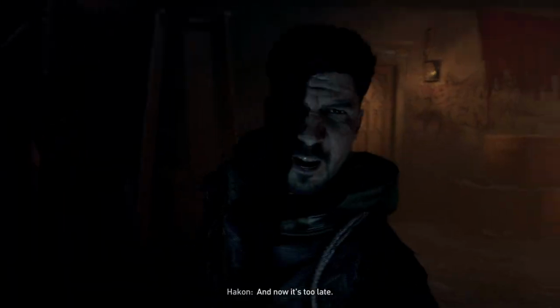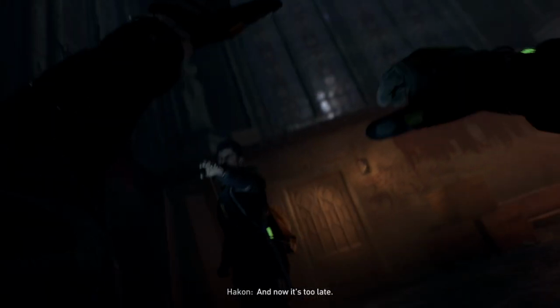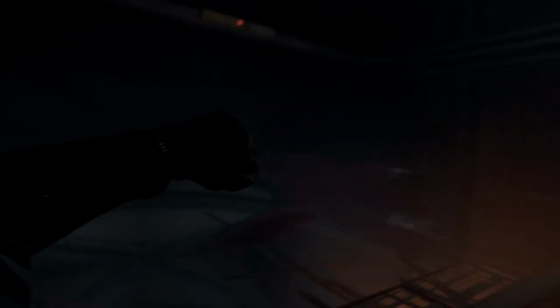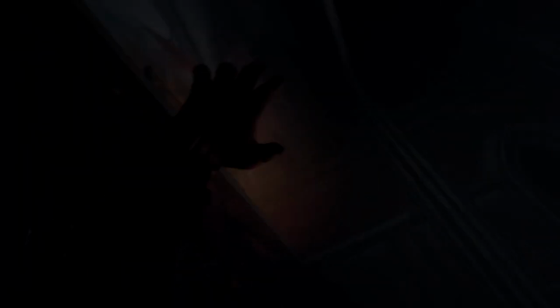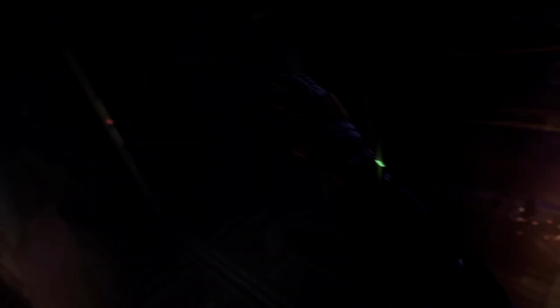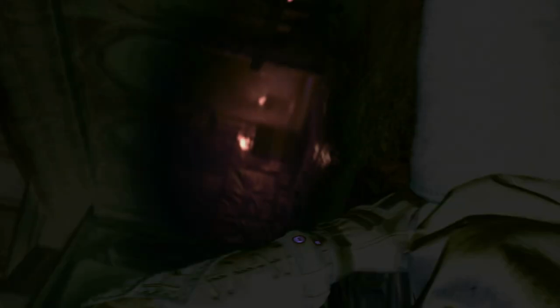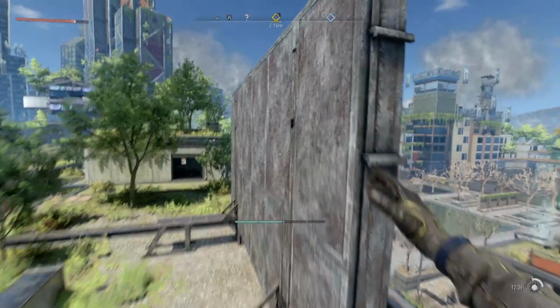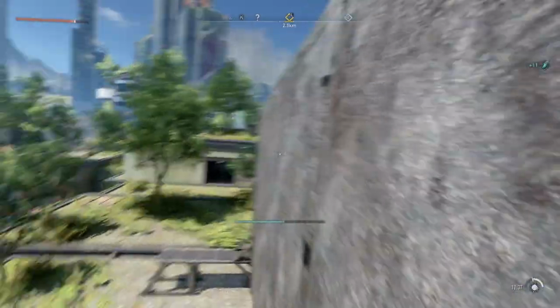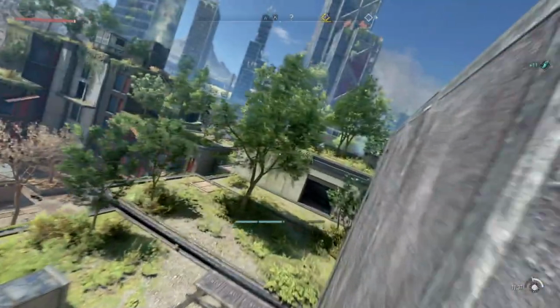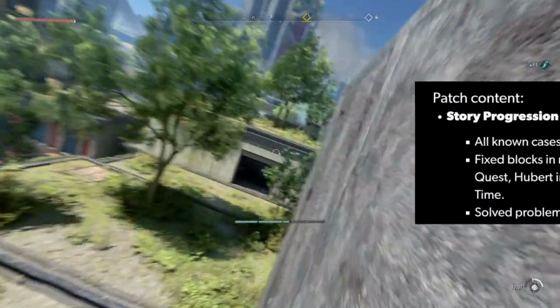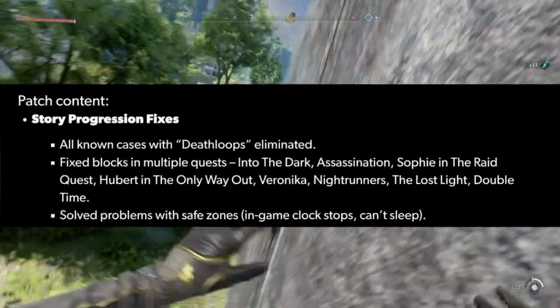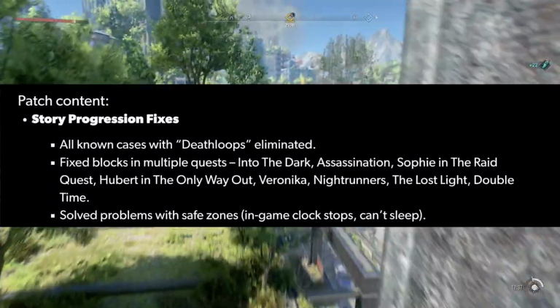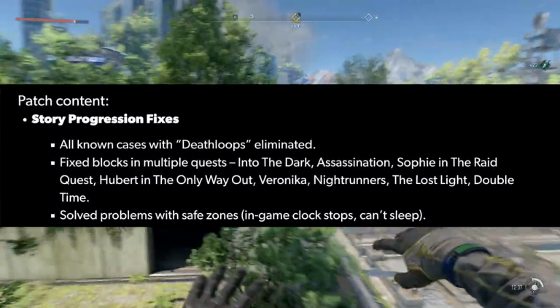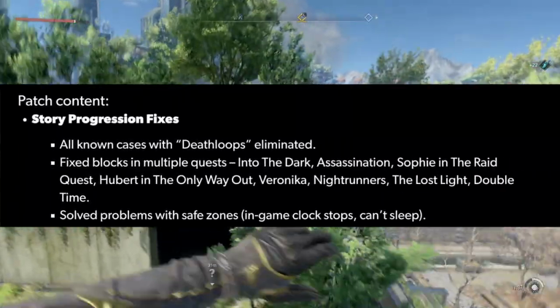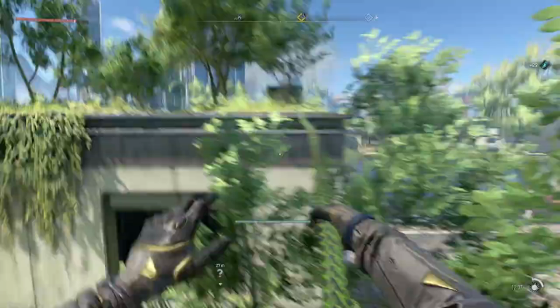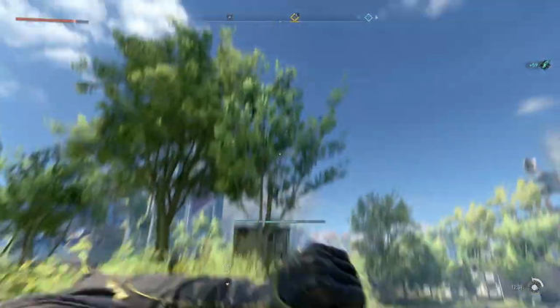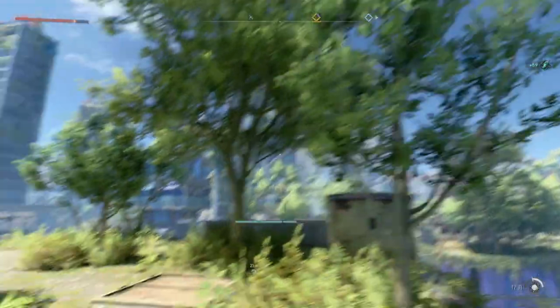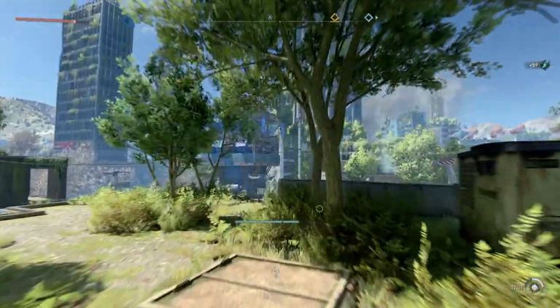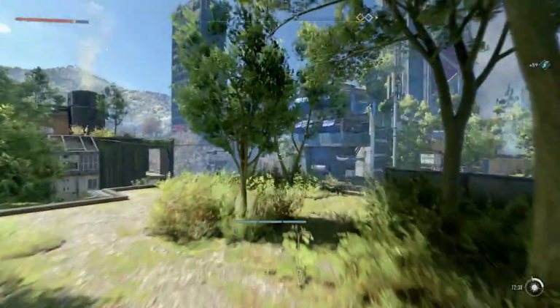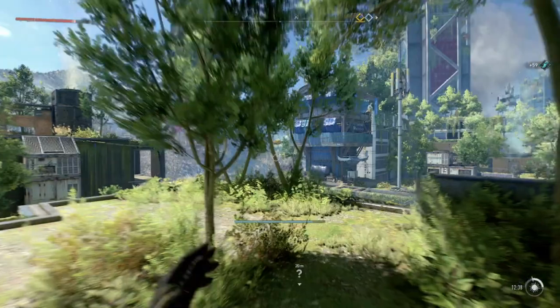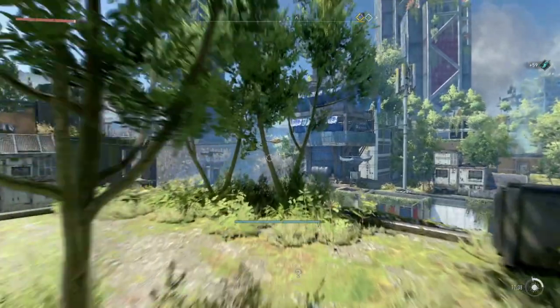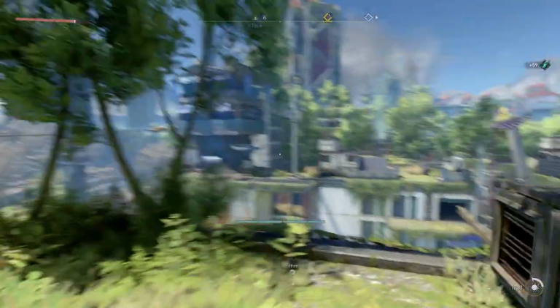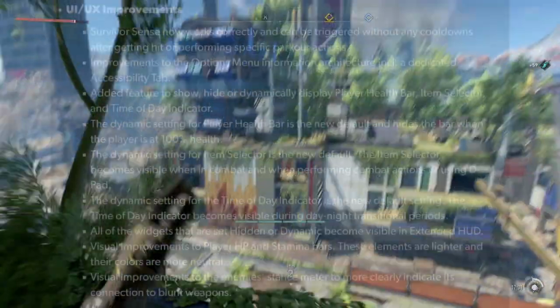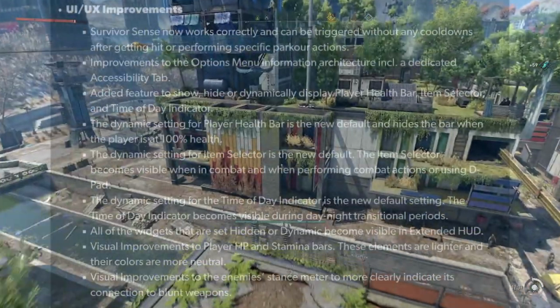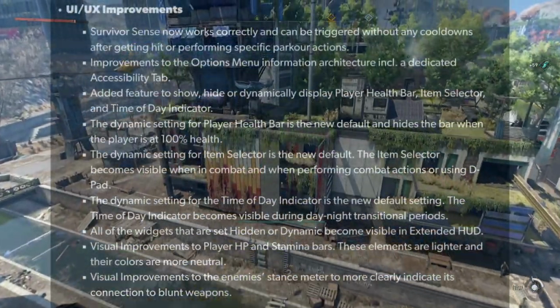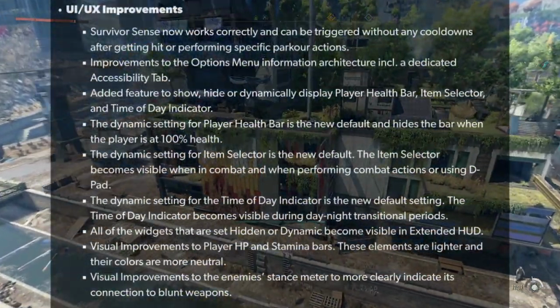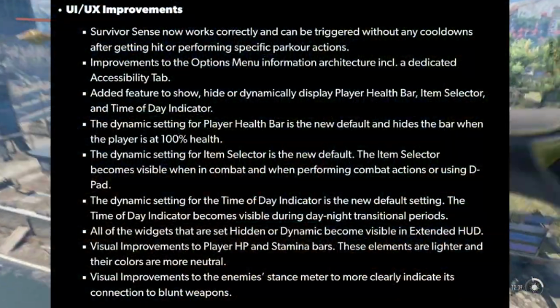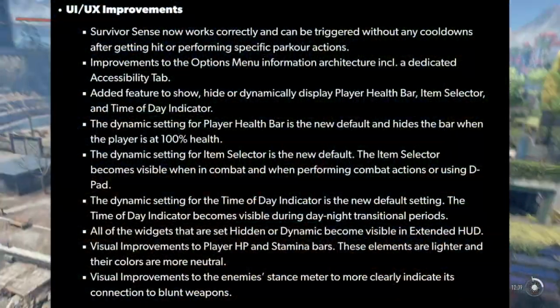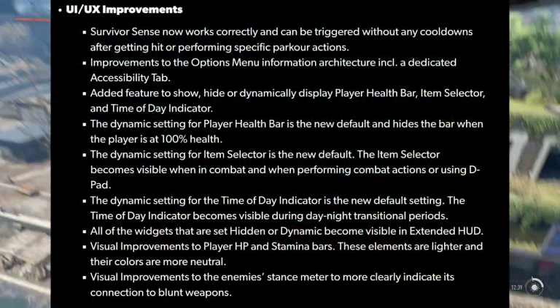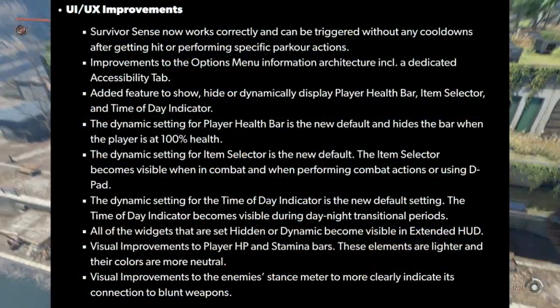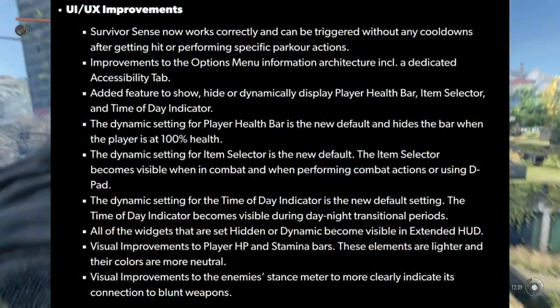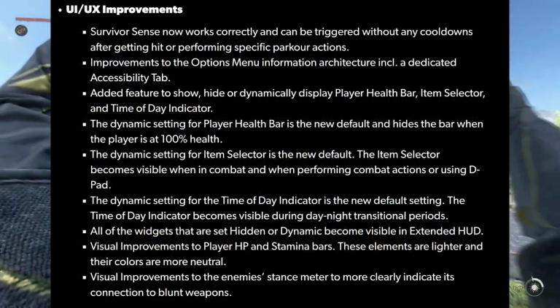A lot has changed since the recent patch on PC and console. Deathloop bugs and co-op issues have been fixed, and we can now hide our health bar at 100% health. Bad news is that the grappling hook, quark charm, and broomstick have been nerfed.